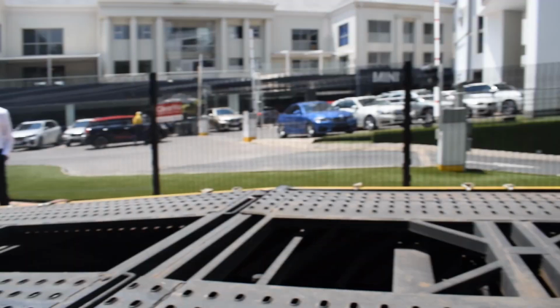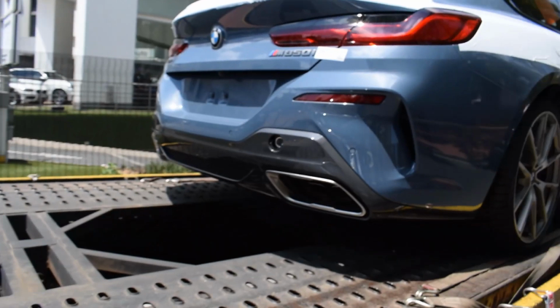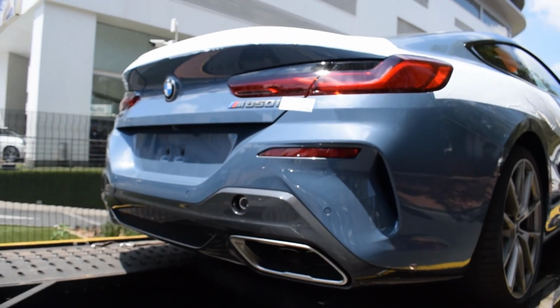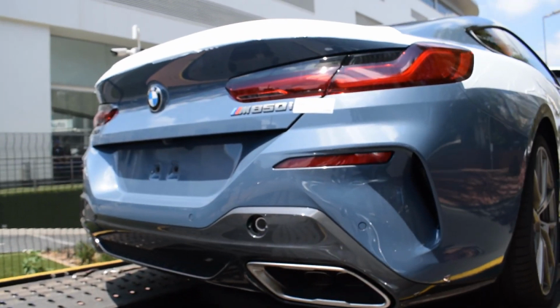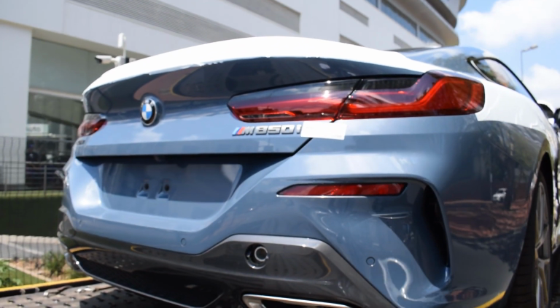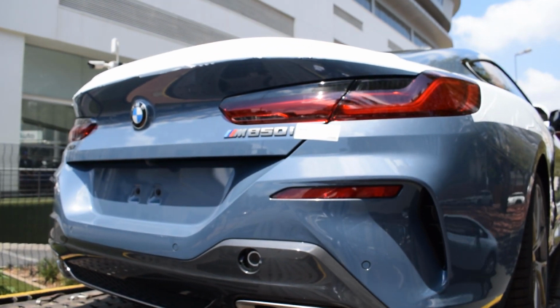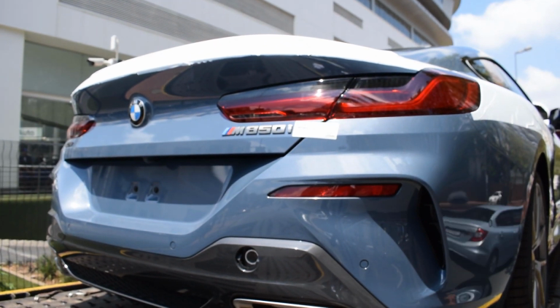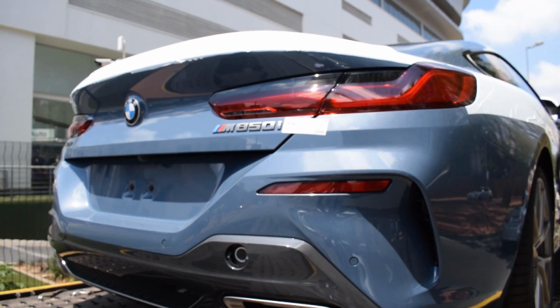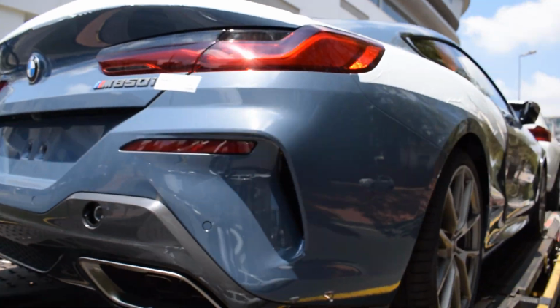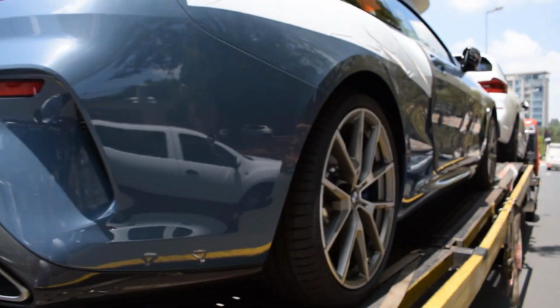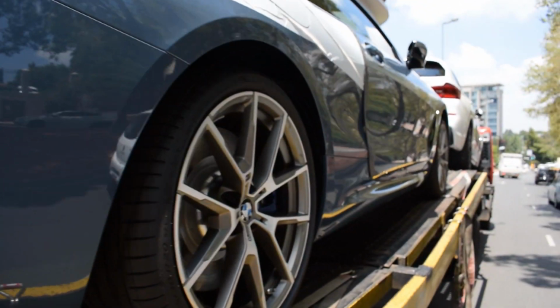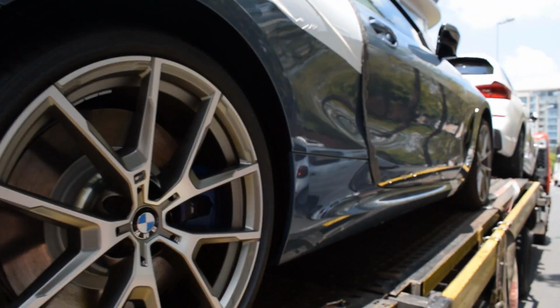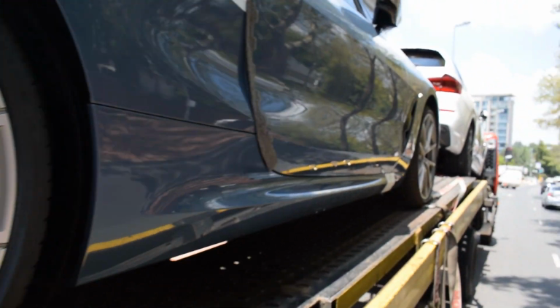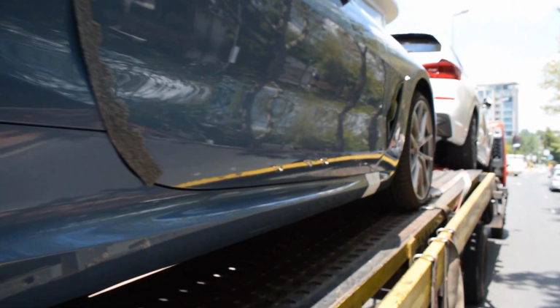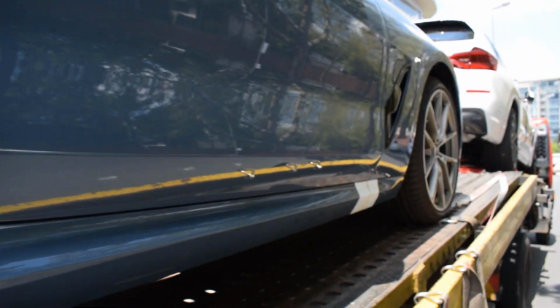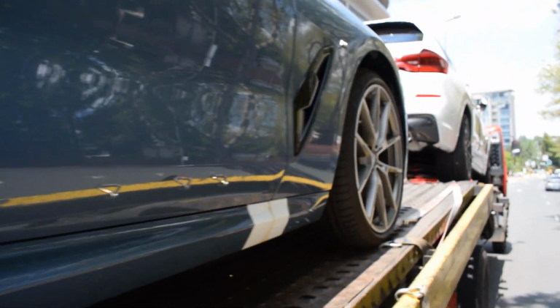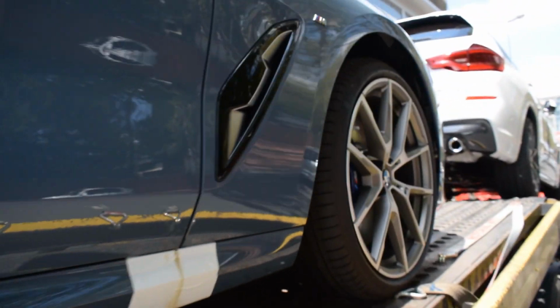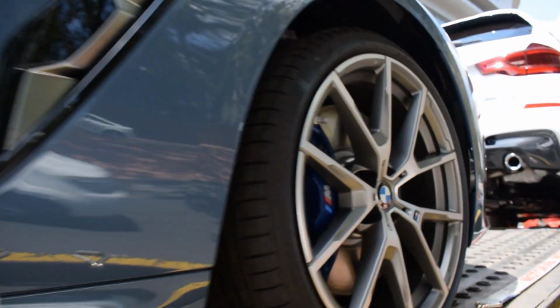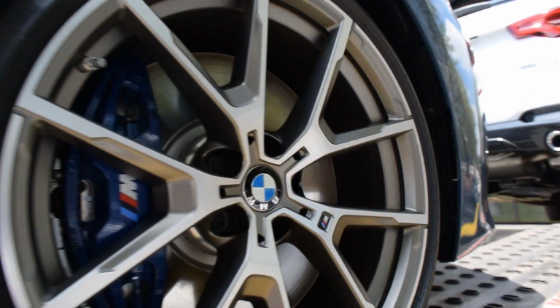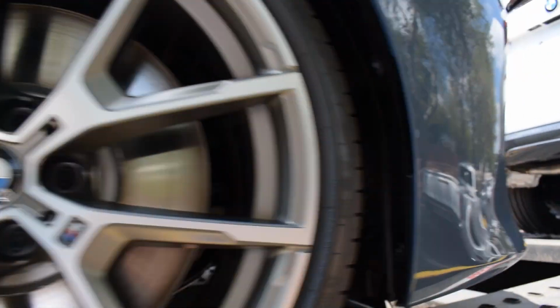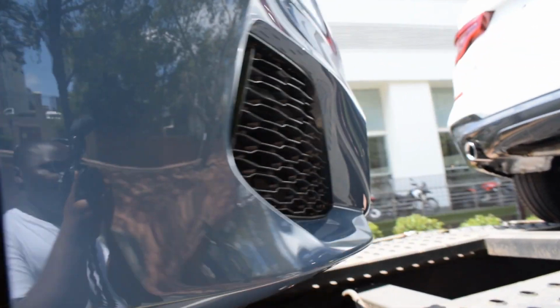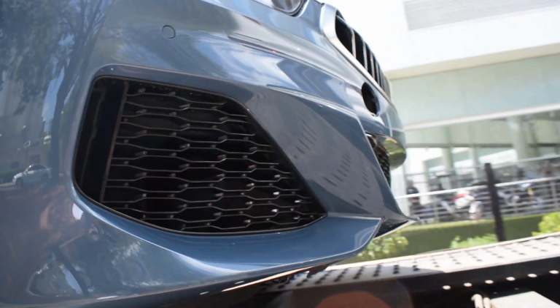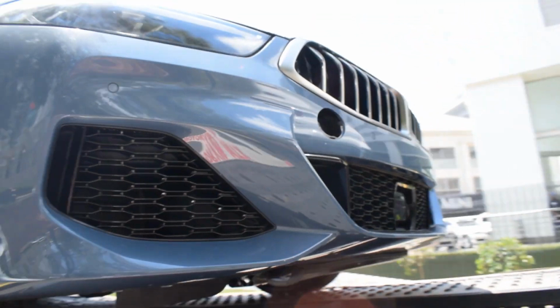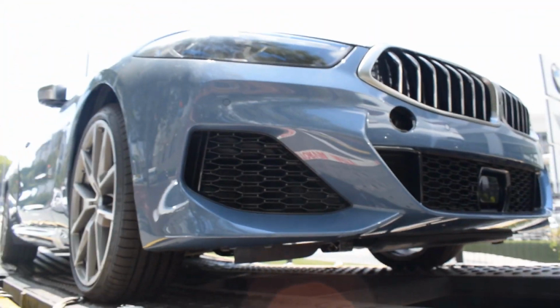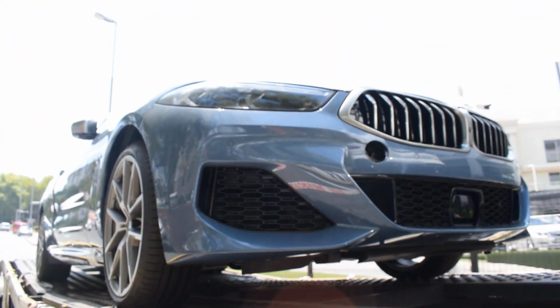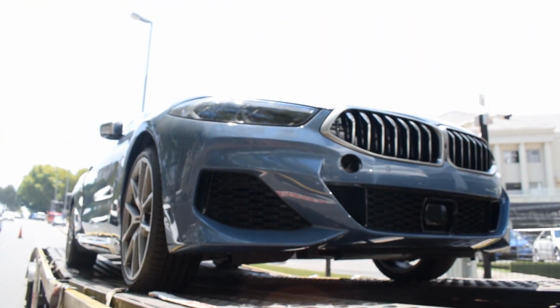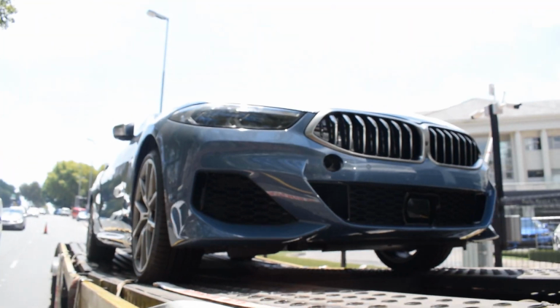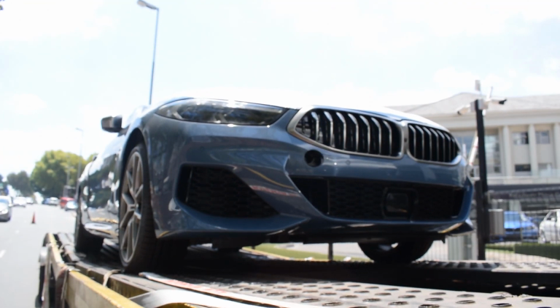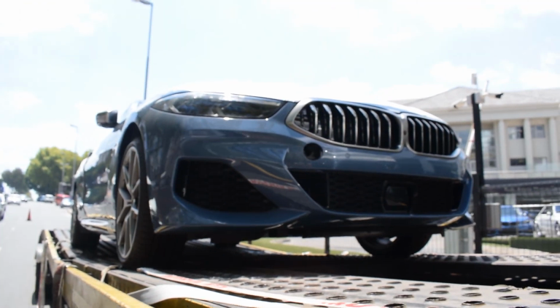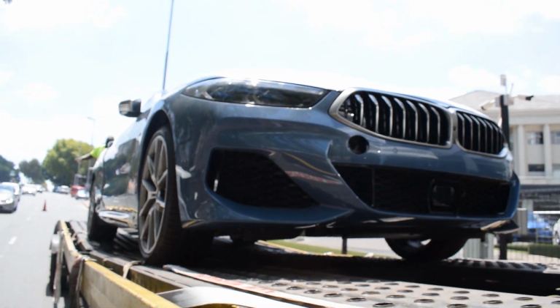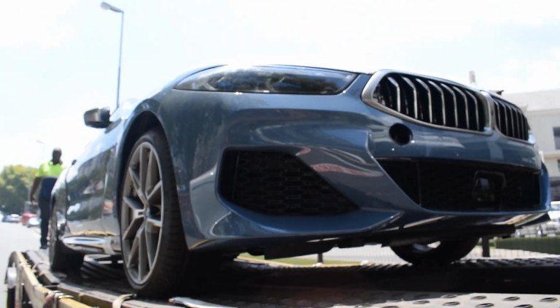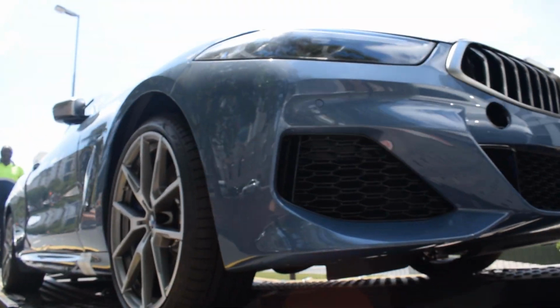So as you can see, it's a BMW M850i — 4.4-liter twin-turbocharged V8, about 530 horsepower. I'm not sure what sort of paint job this is, but oh my goodness.